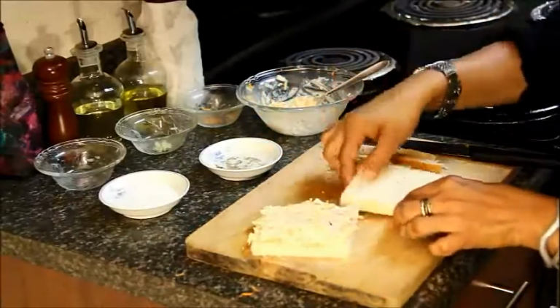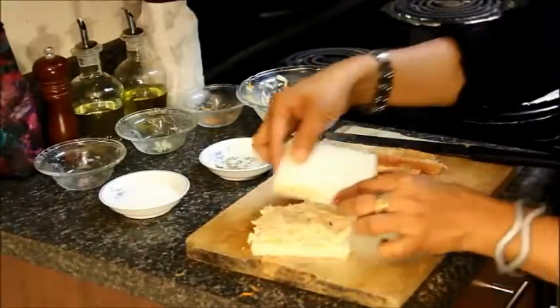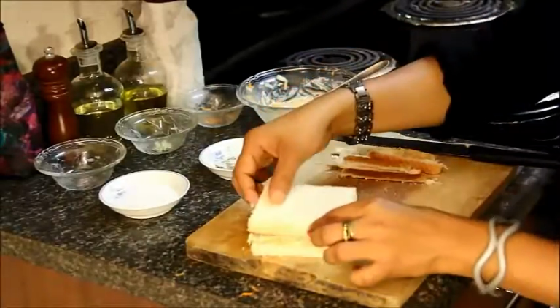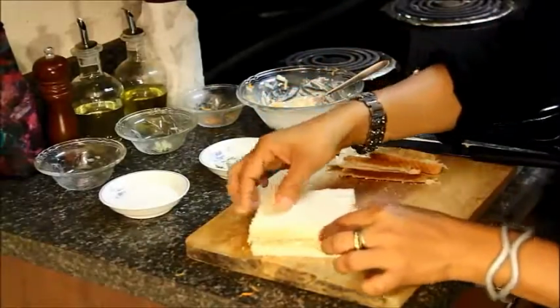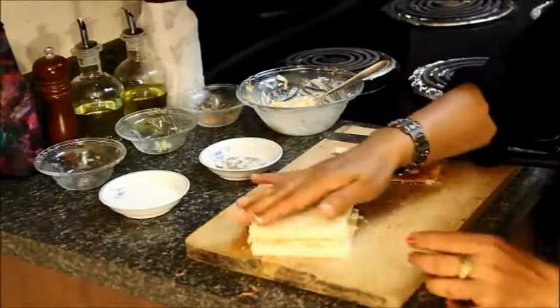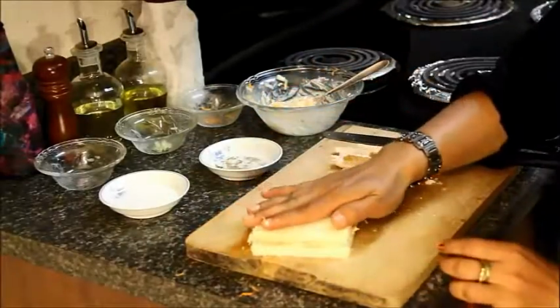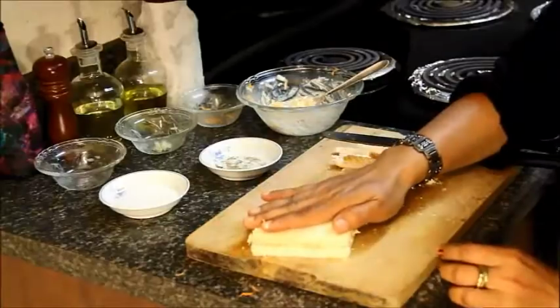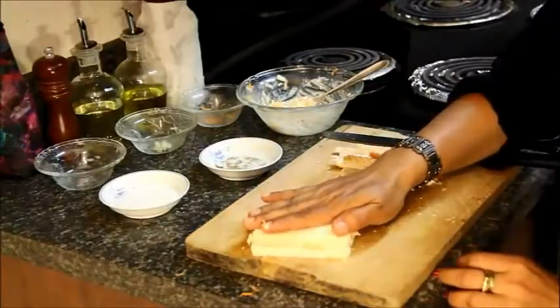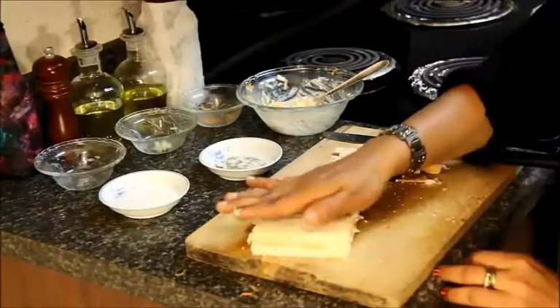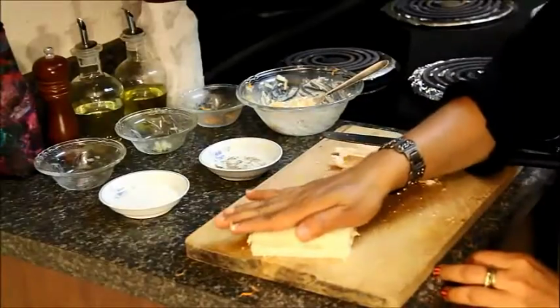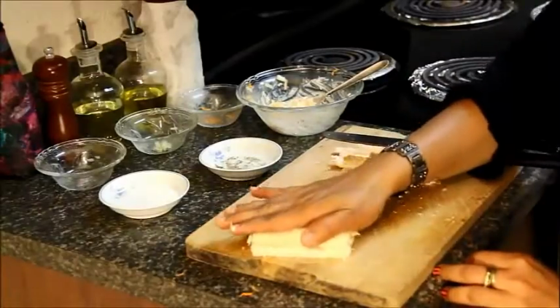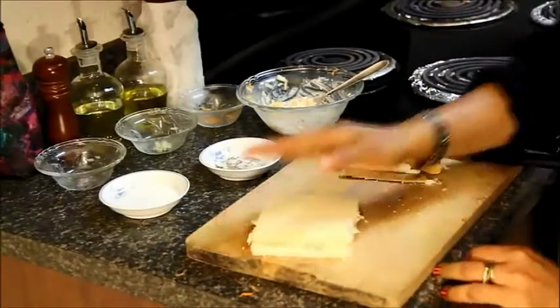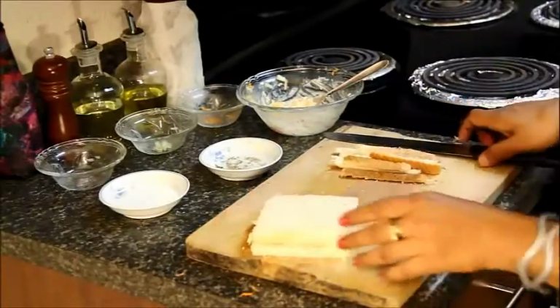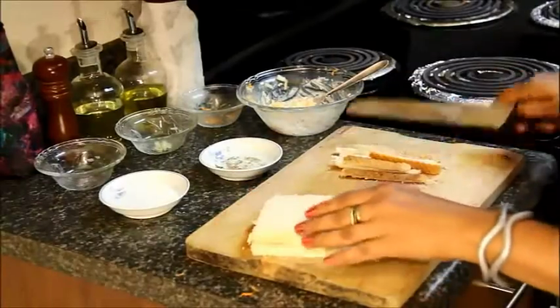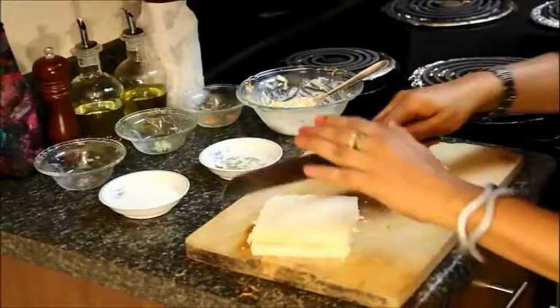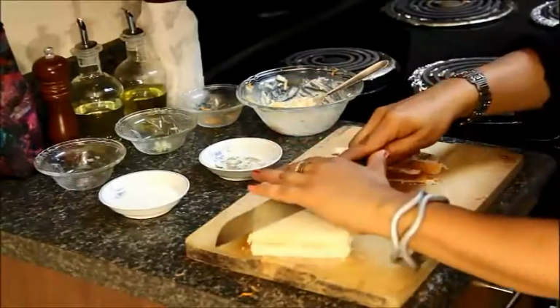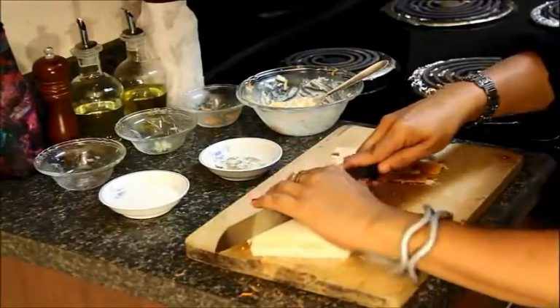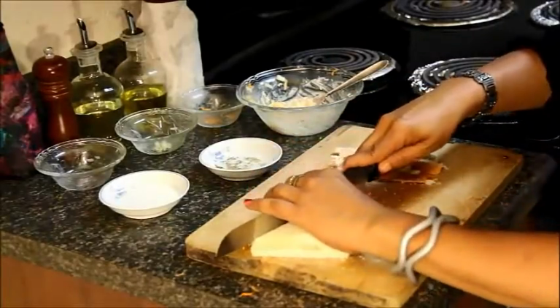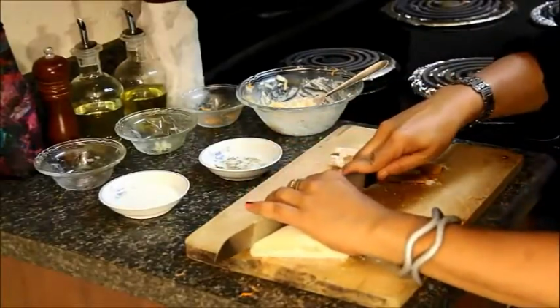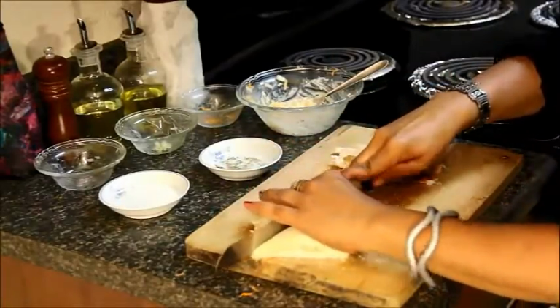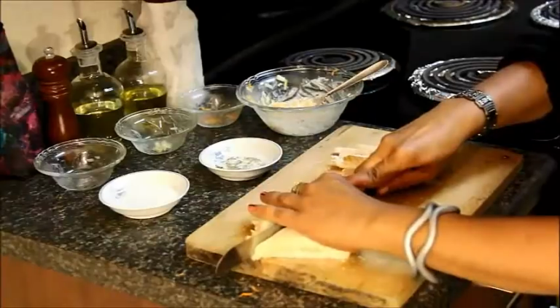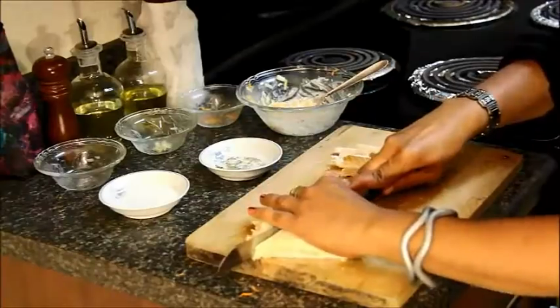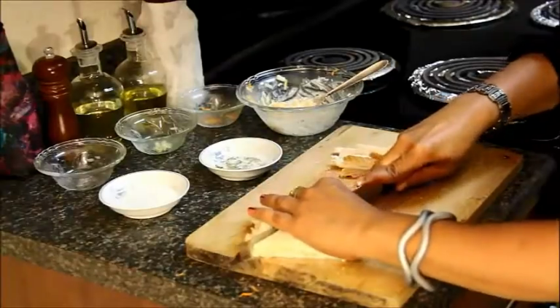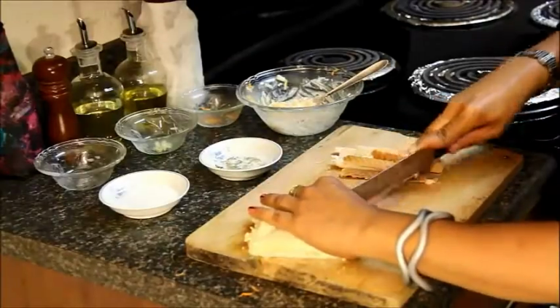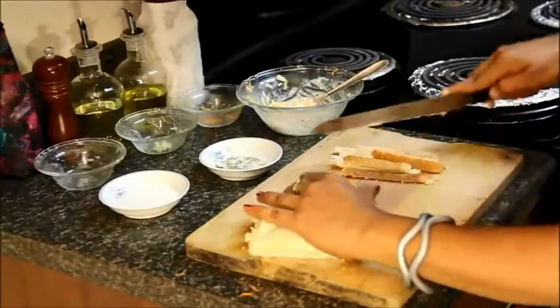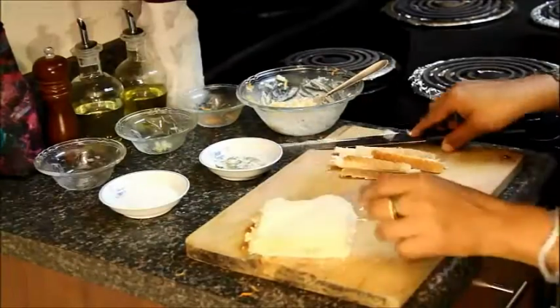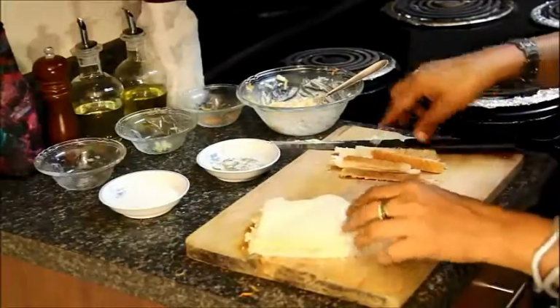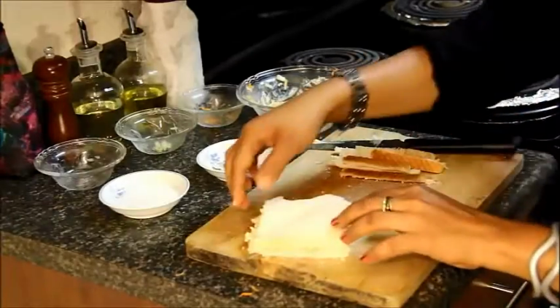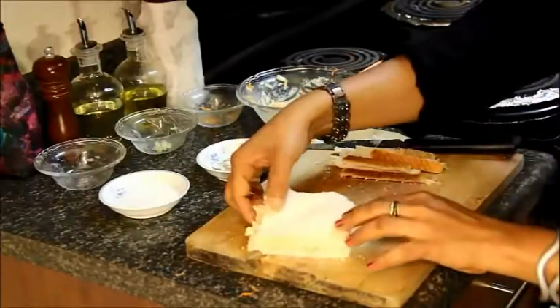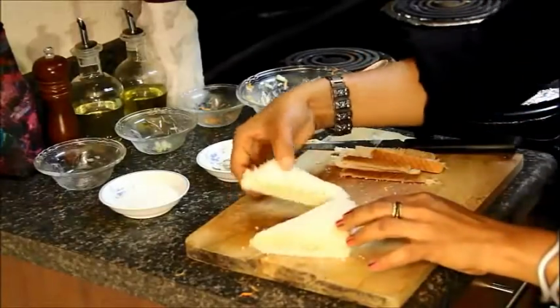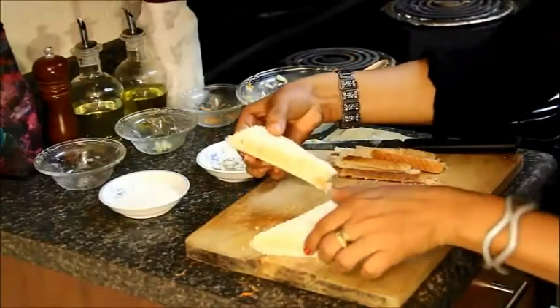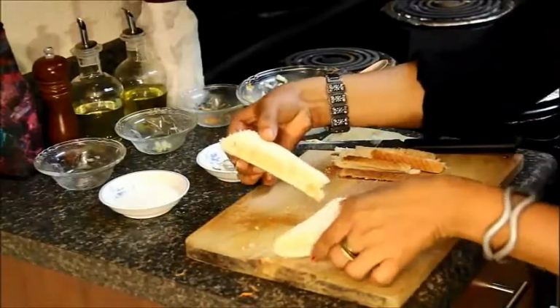Put the other piece of bread on top and press it gently. Cut the bread. Sandwiches are ready to serve.